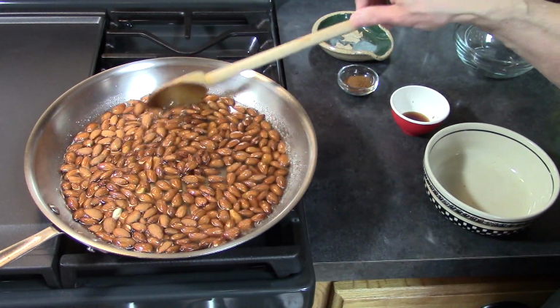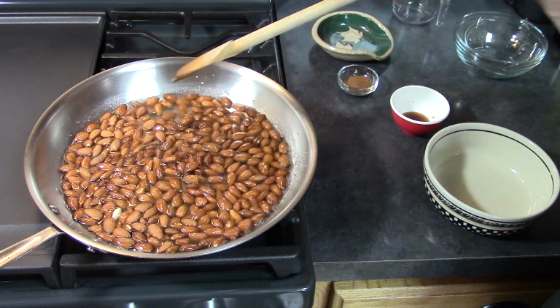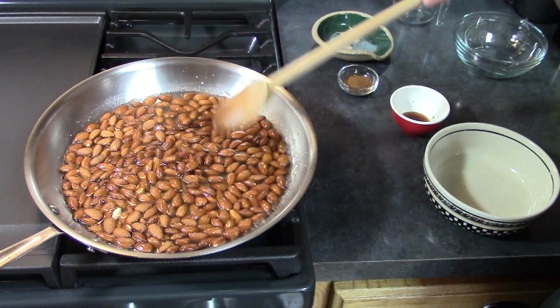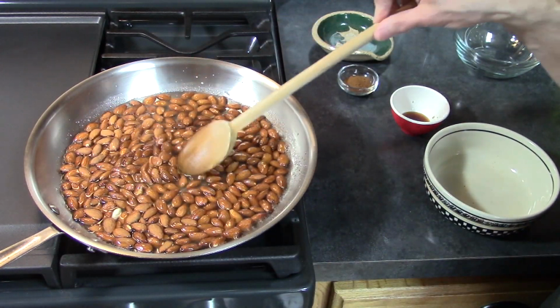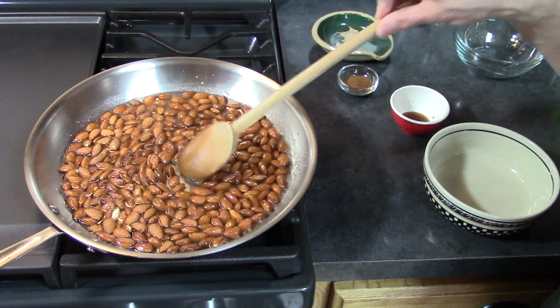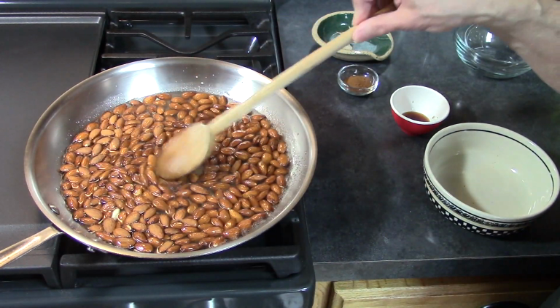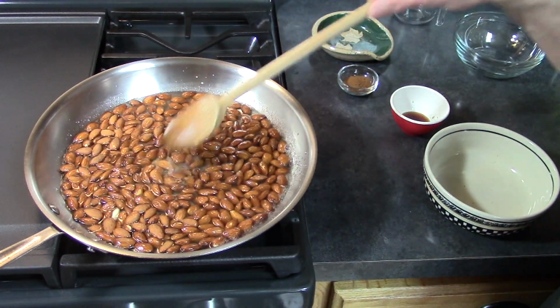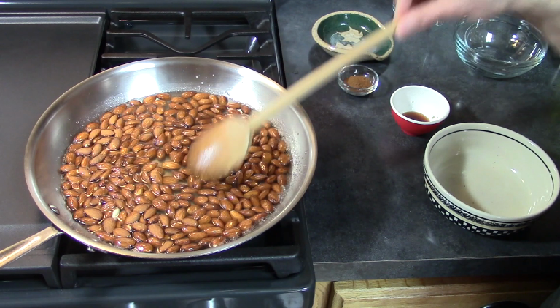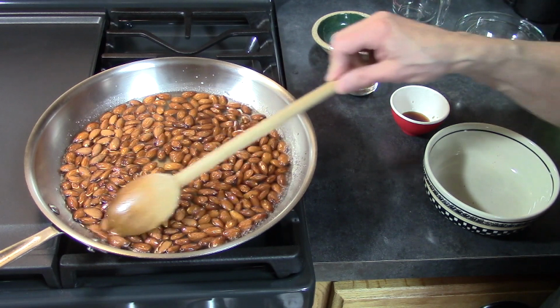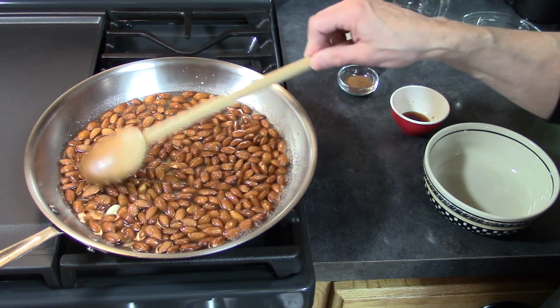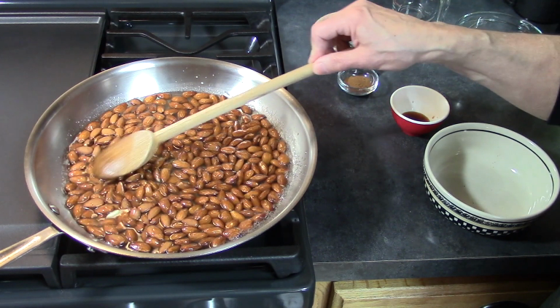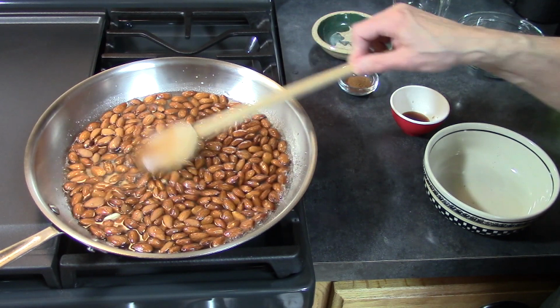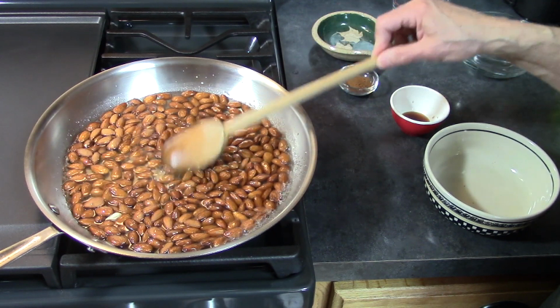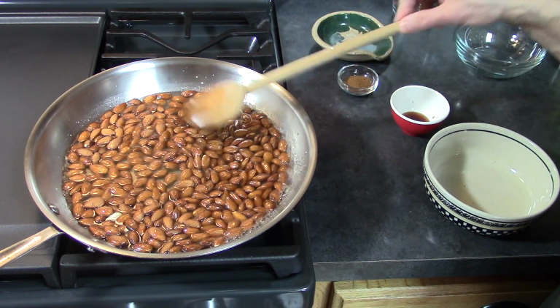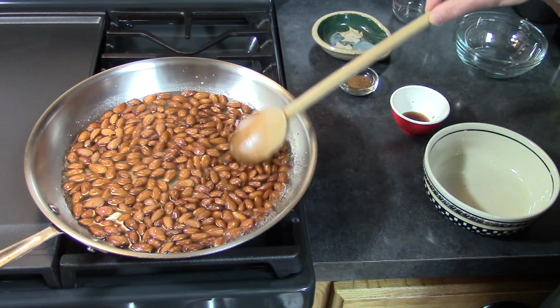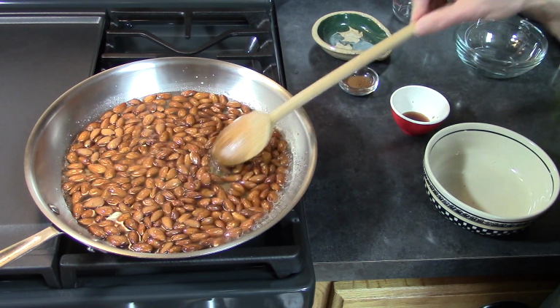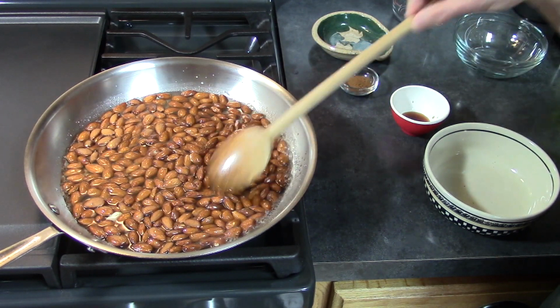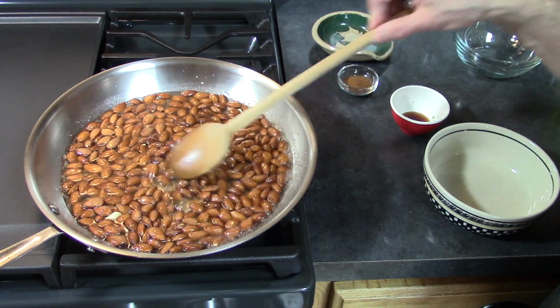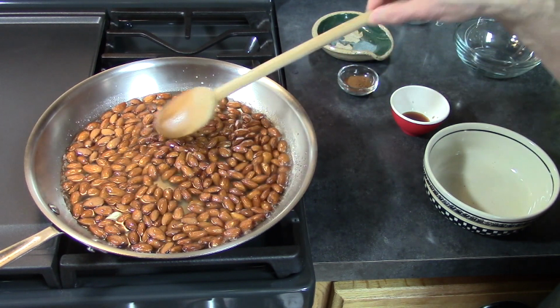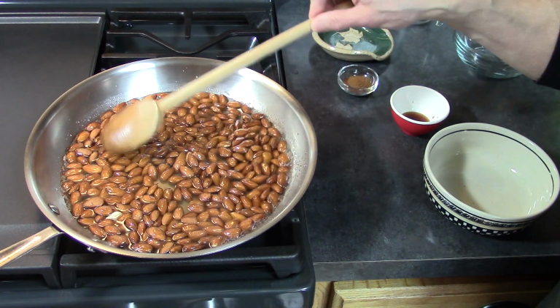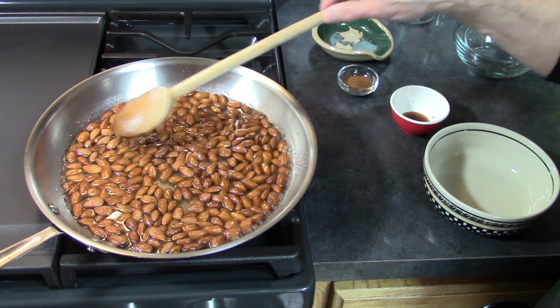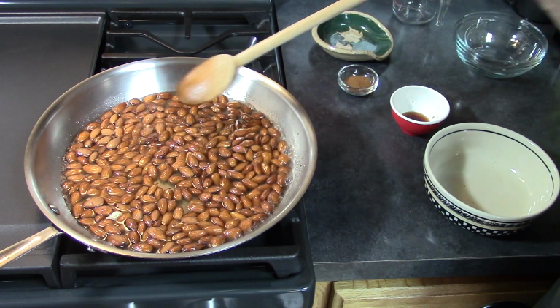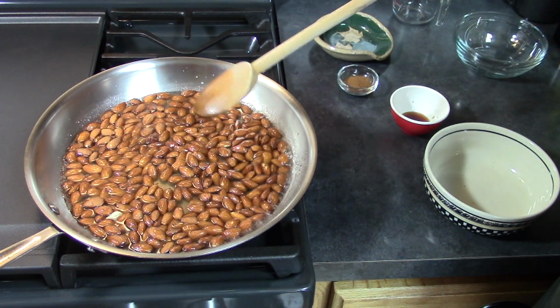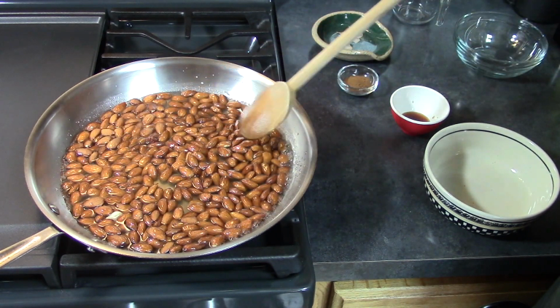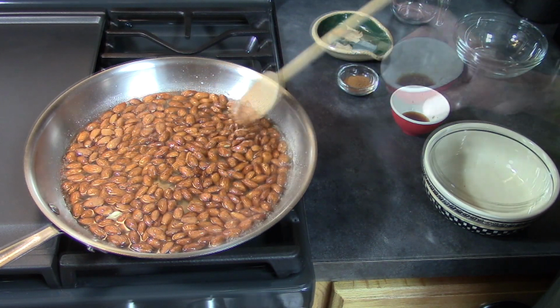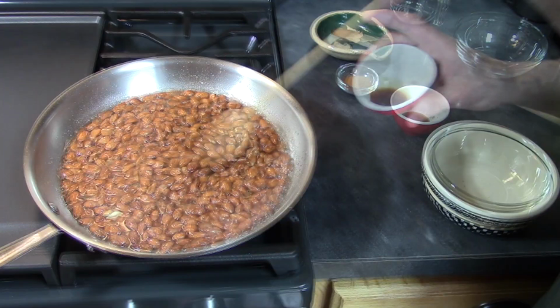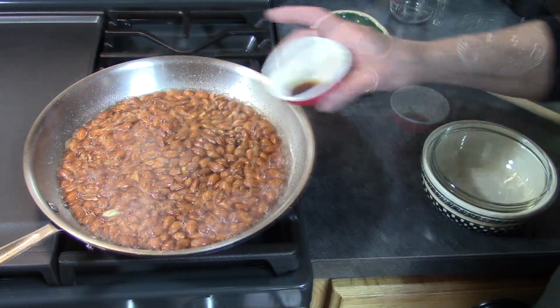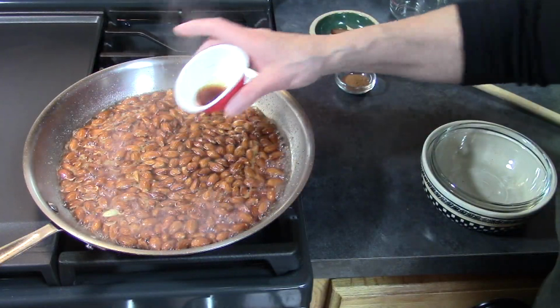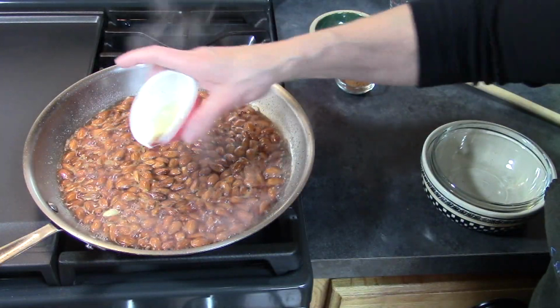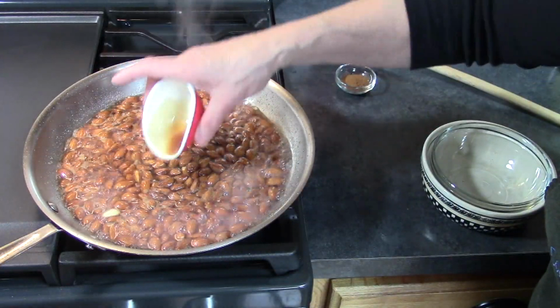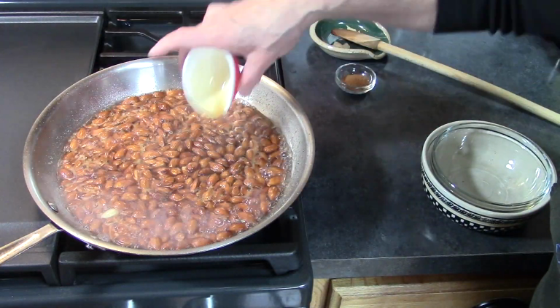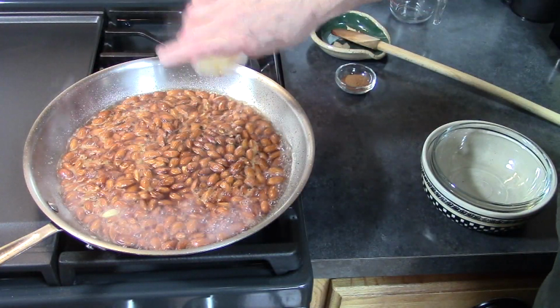We're going to cook this down until the liquid is mostly evaporated and the almonds will start to get a sugary coating to them. We'll add our vanilla now too.